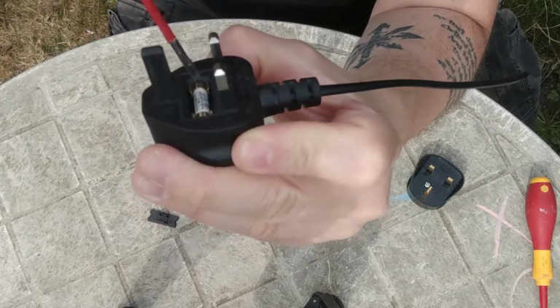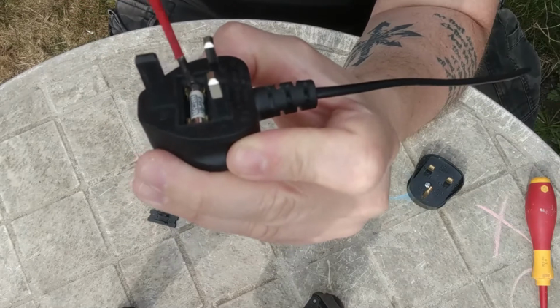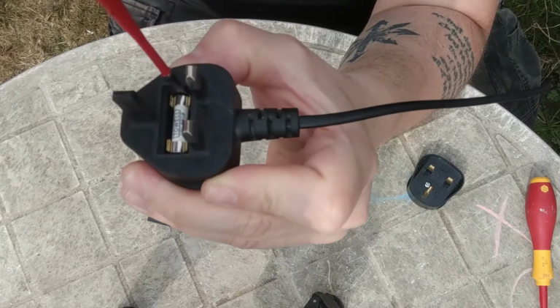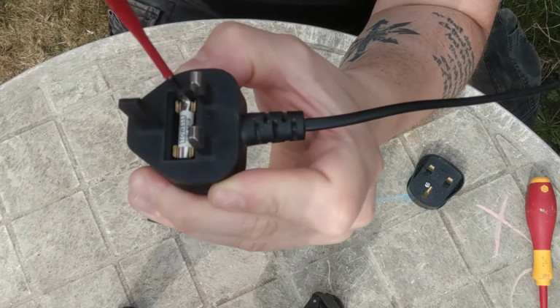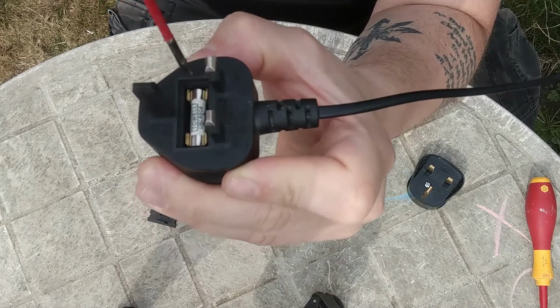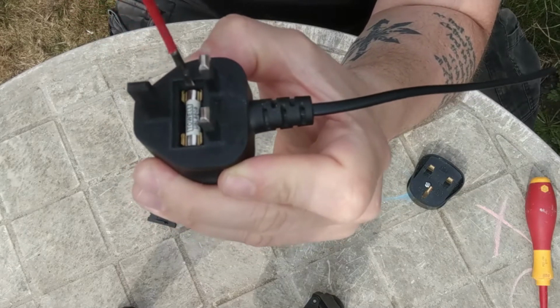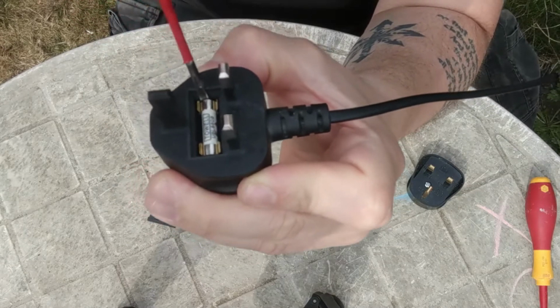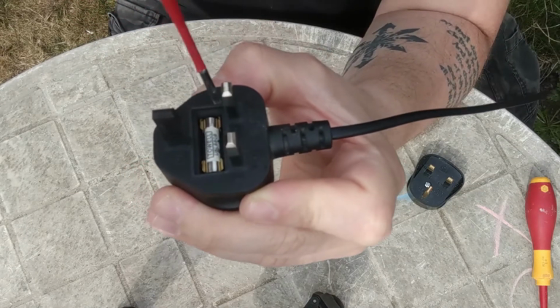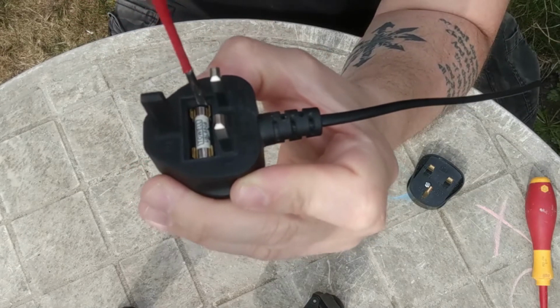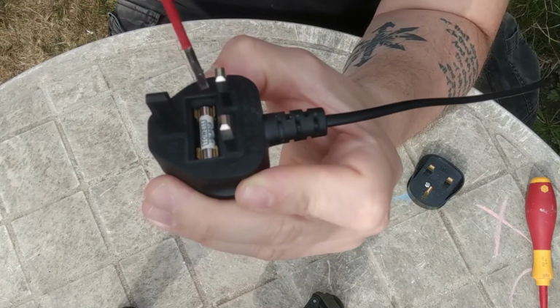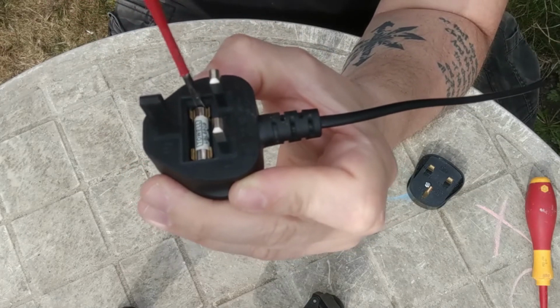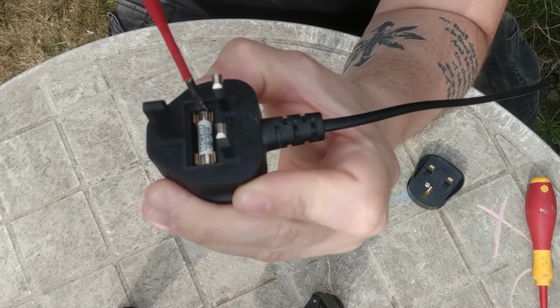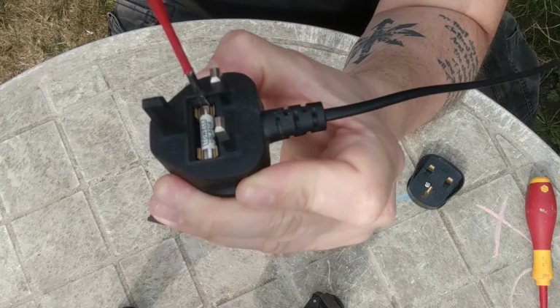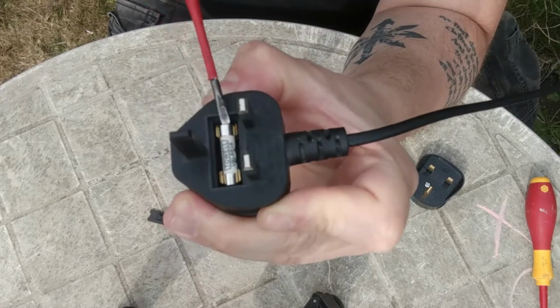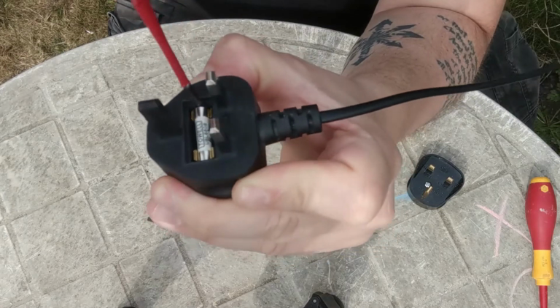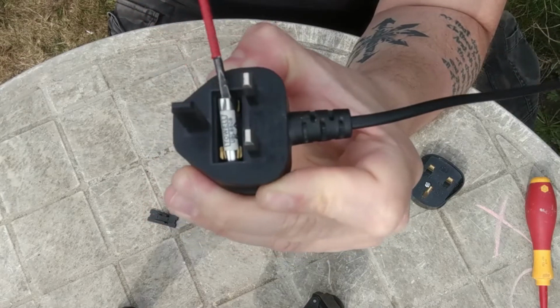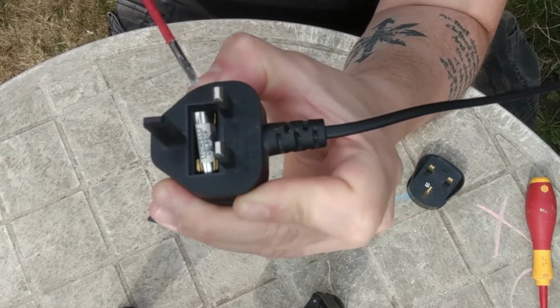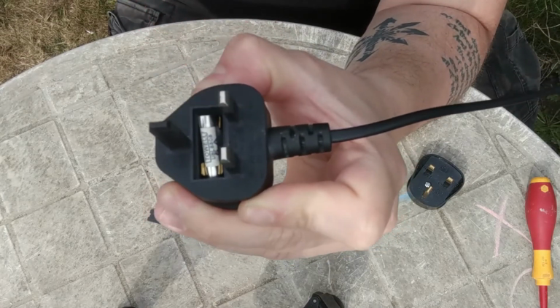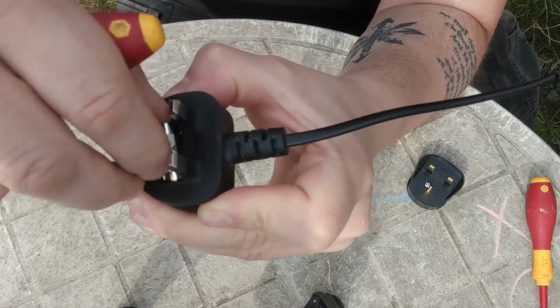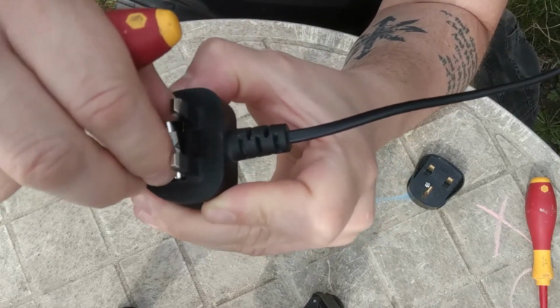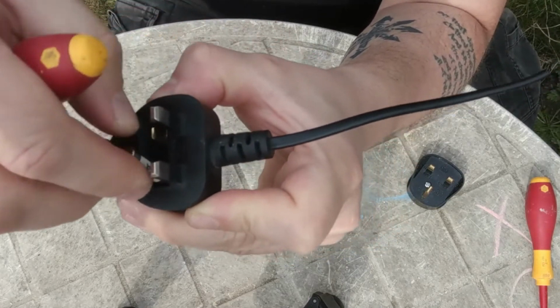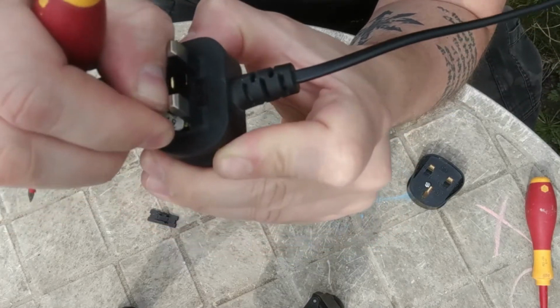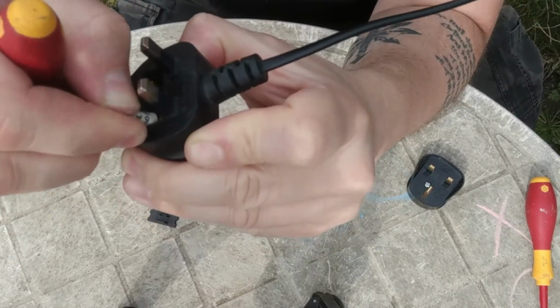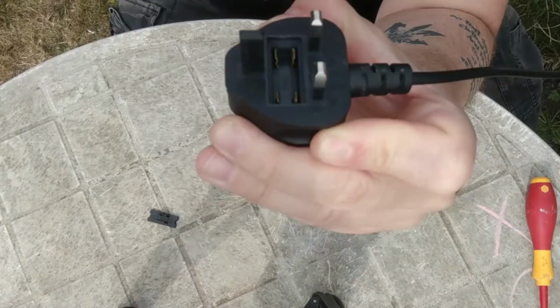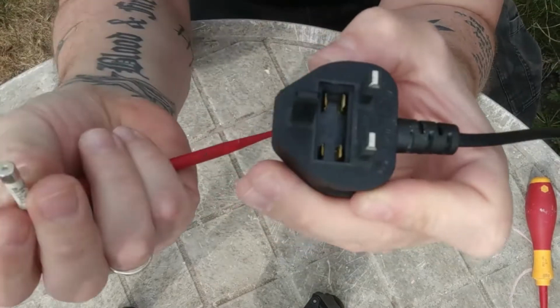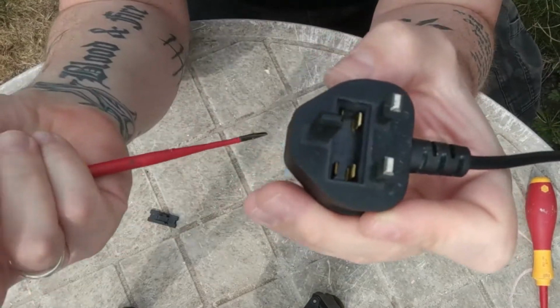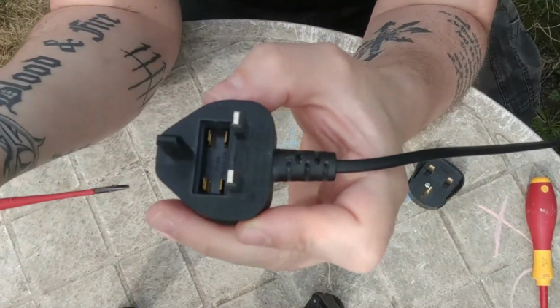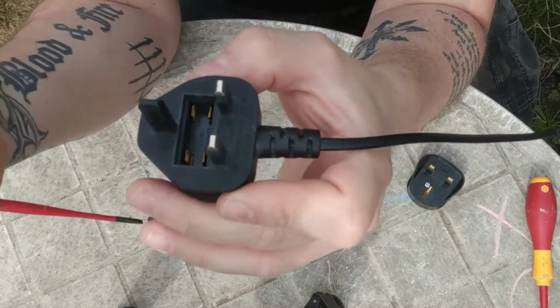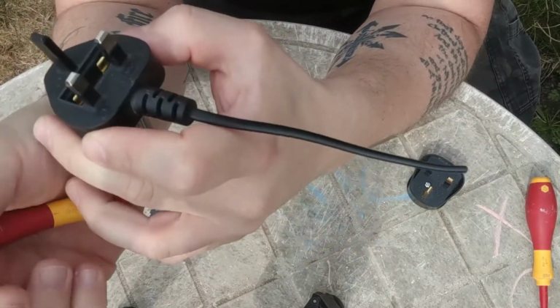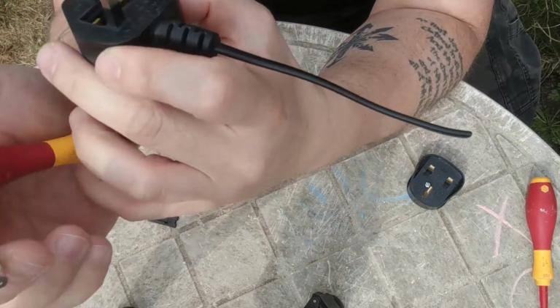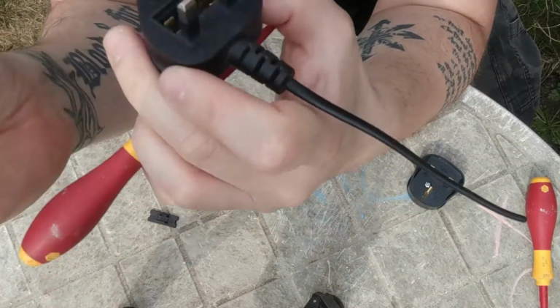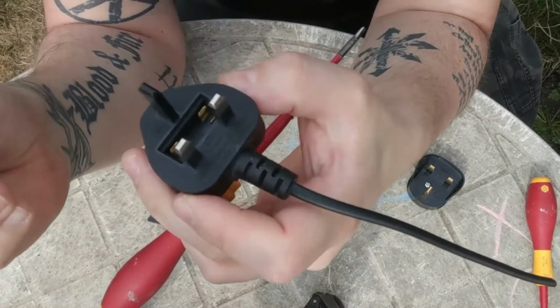Again, from this side, you slot it in up to about halfway through the fuse and you pull out. And that's it. Then you get a new one.